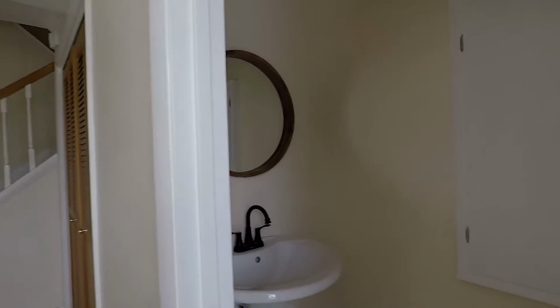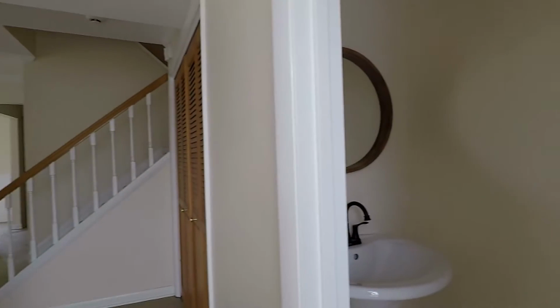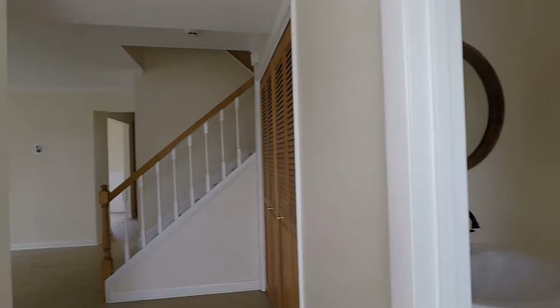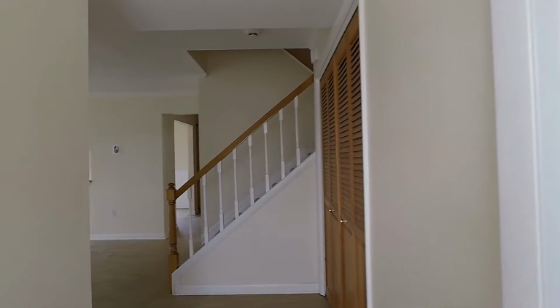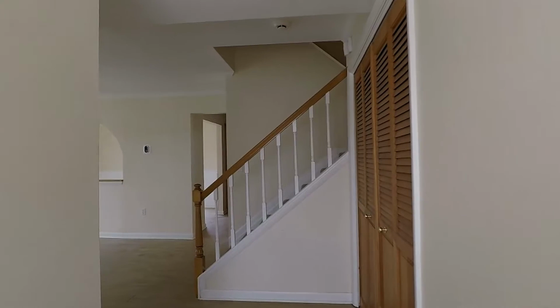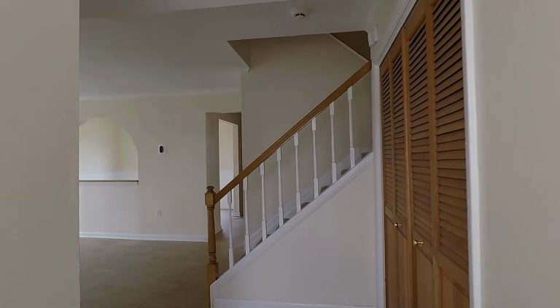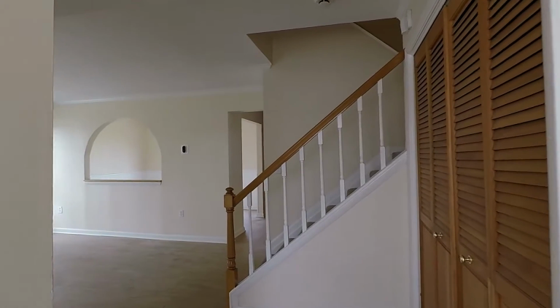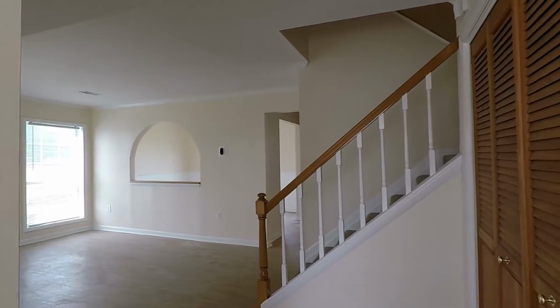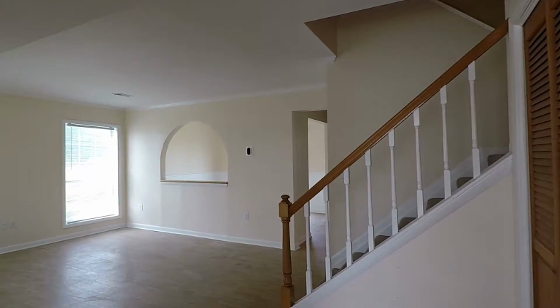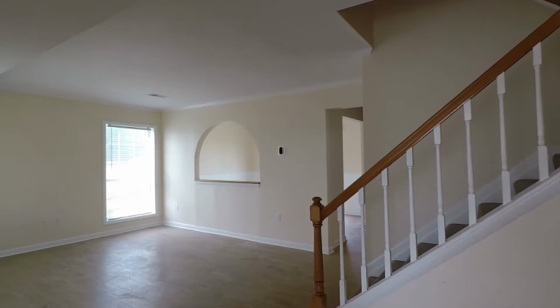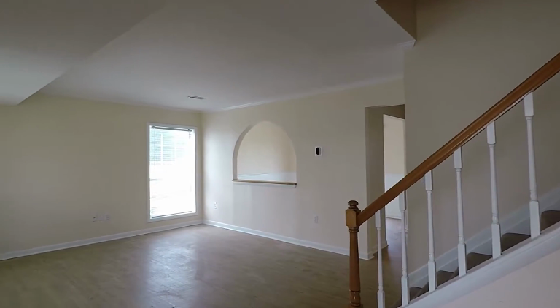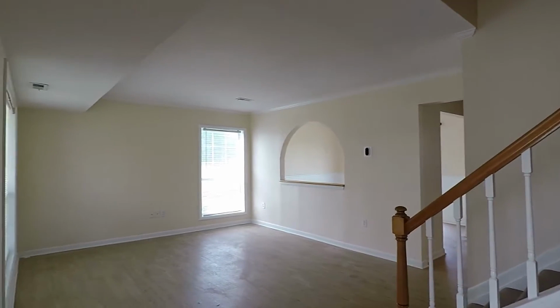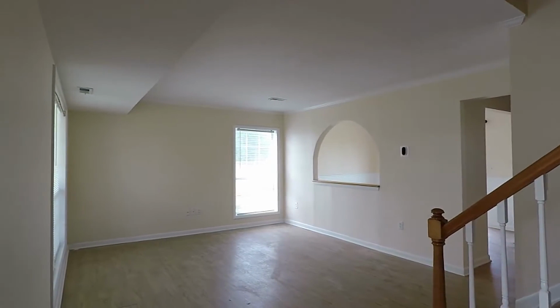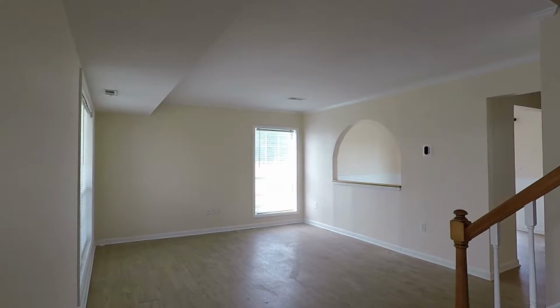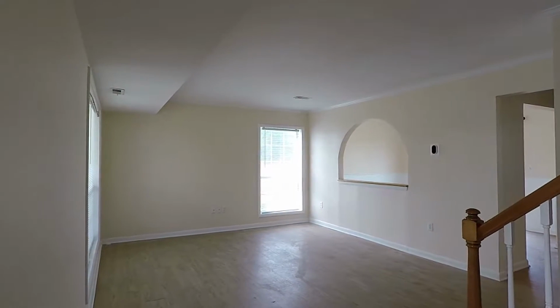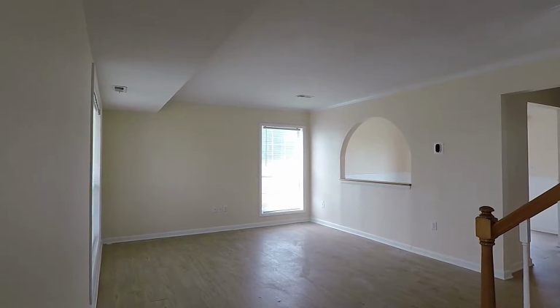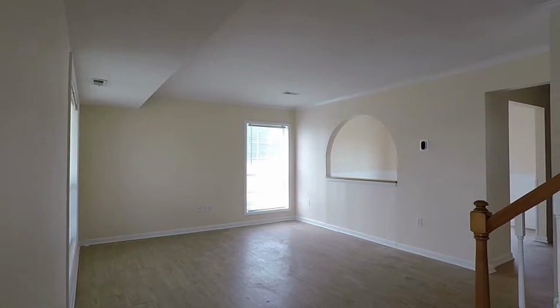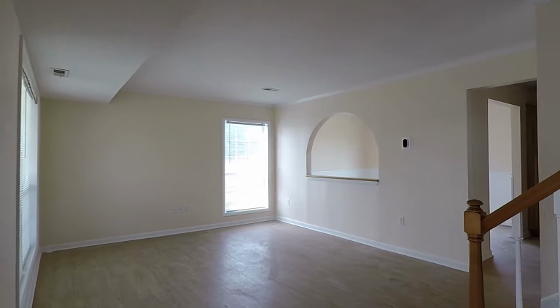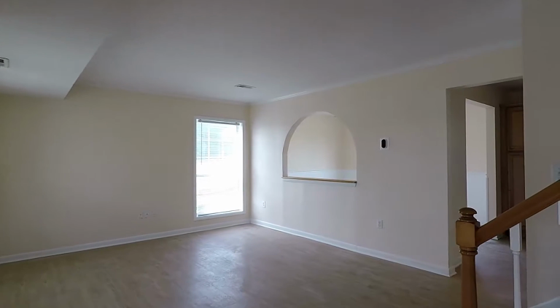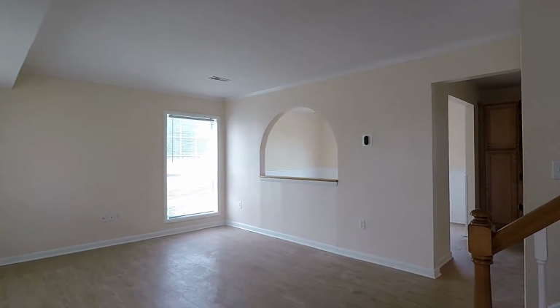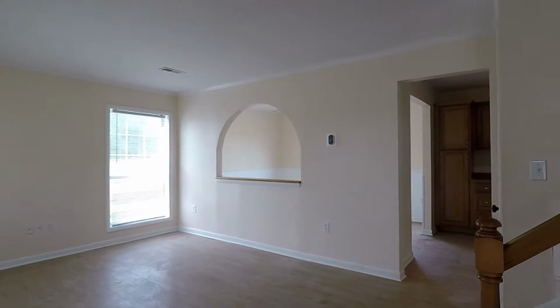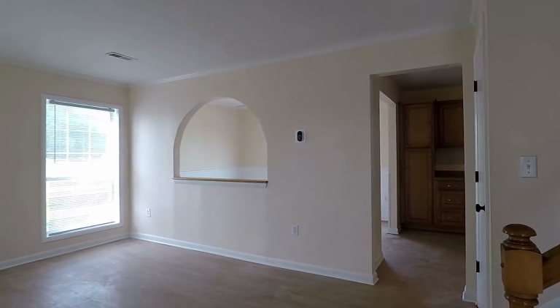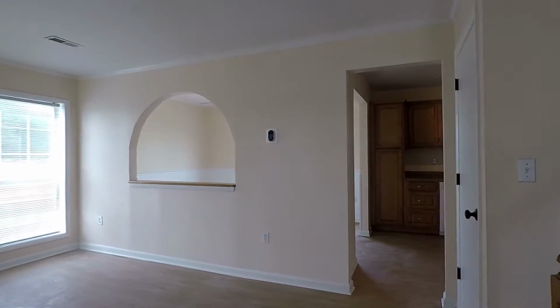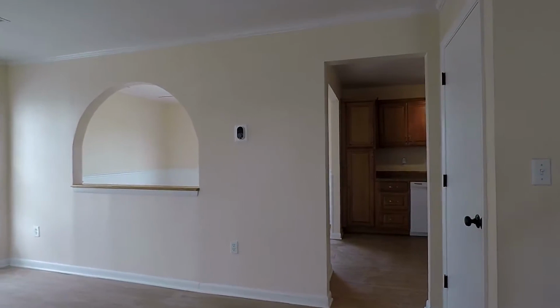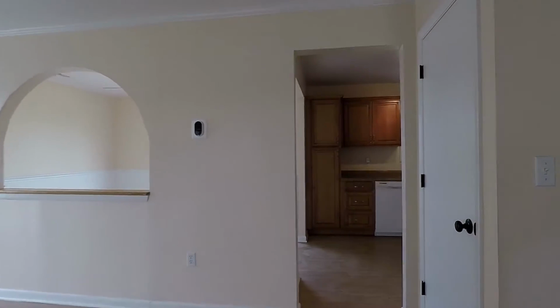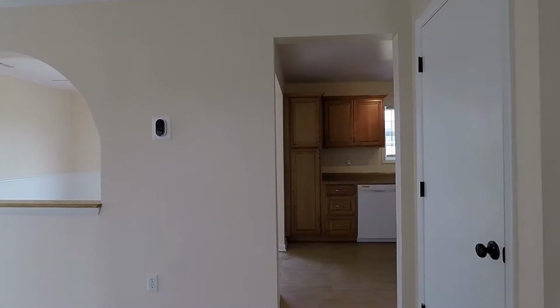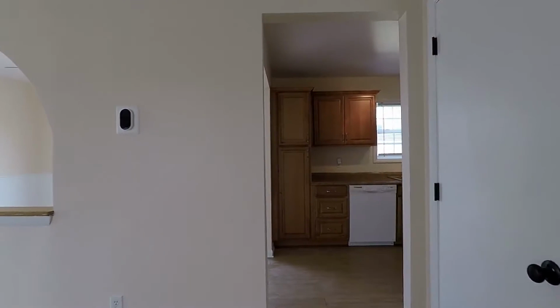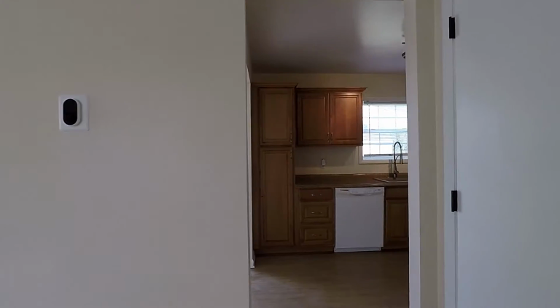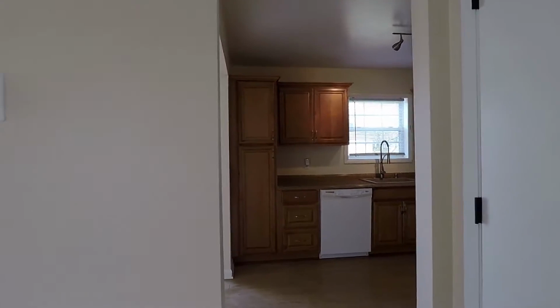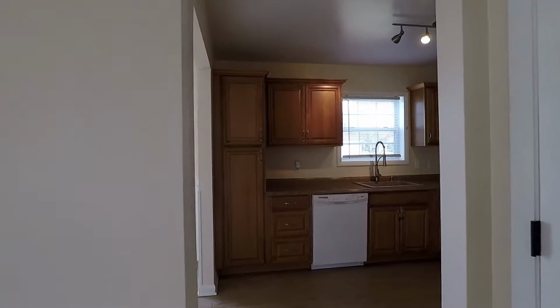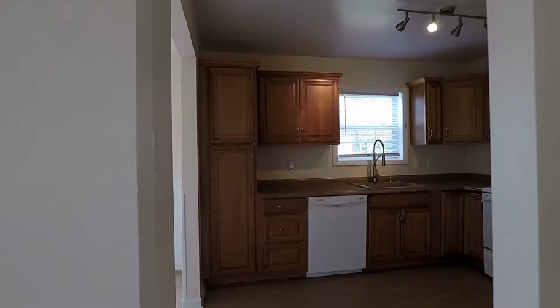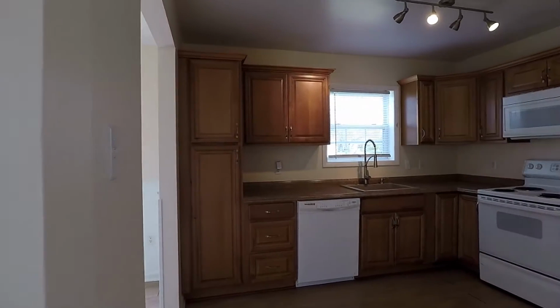Turning left is this huge living room with big windows for natural lighting. And through the living room is going to be the kitchen with all white appliances.